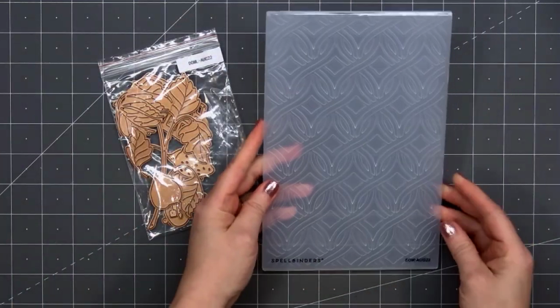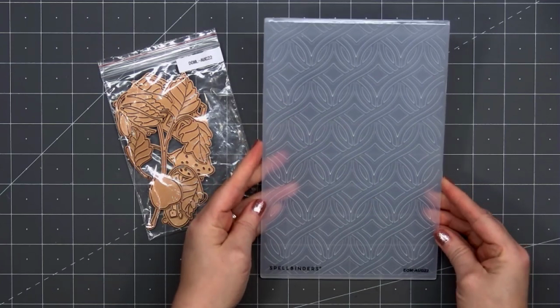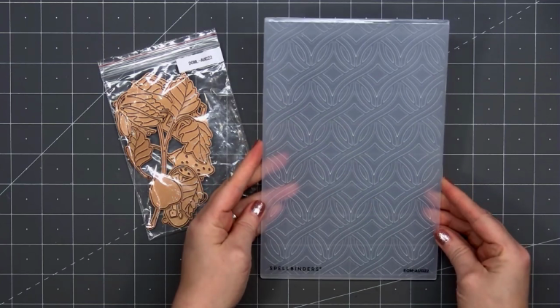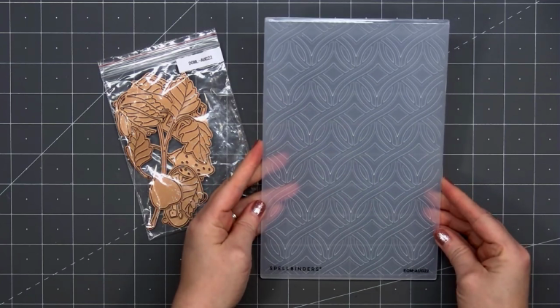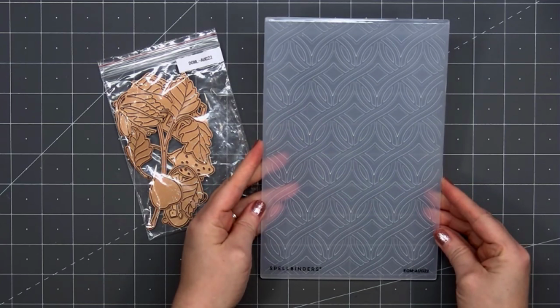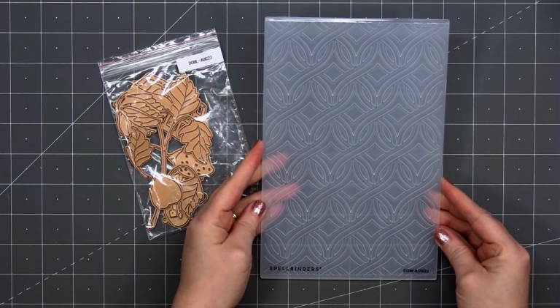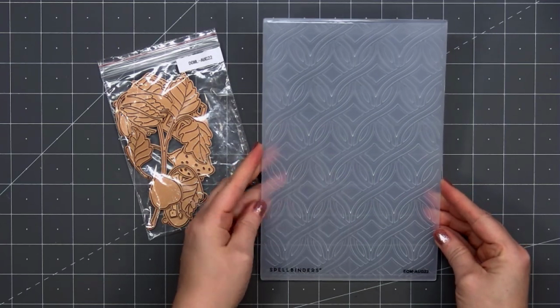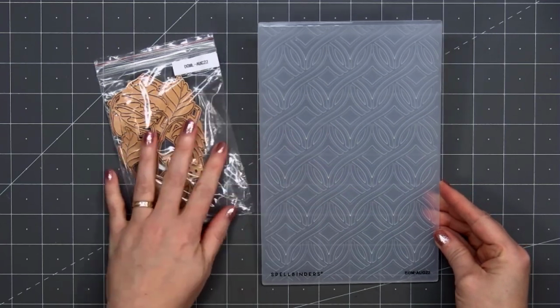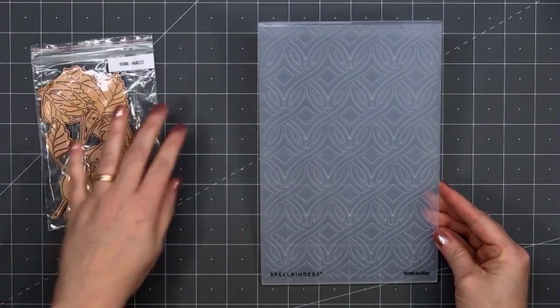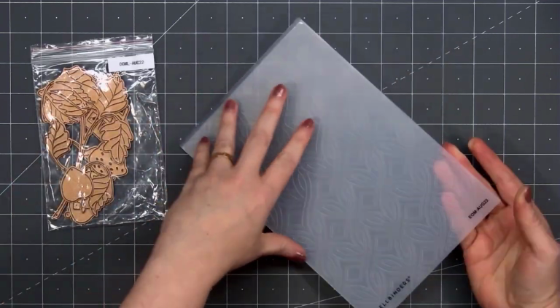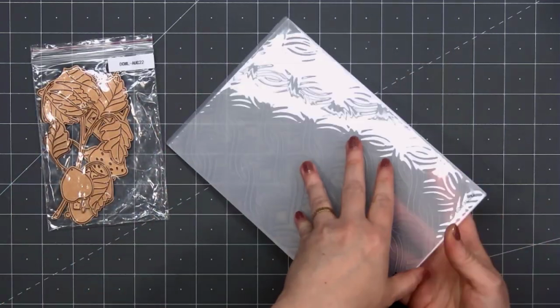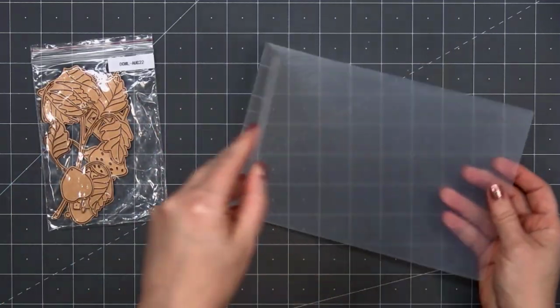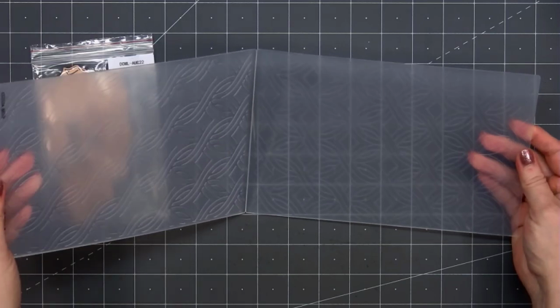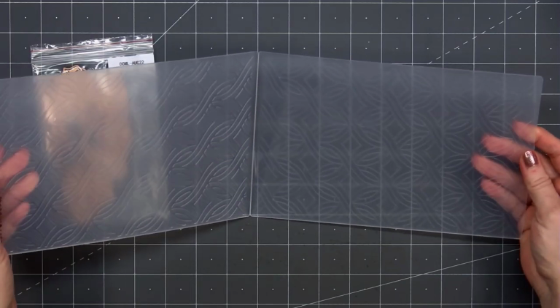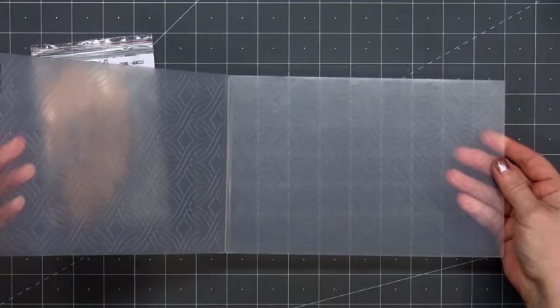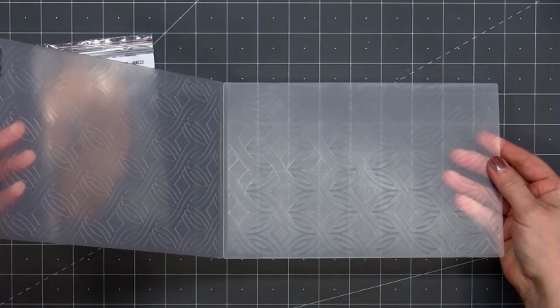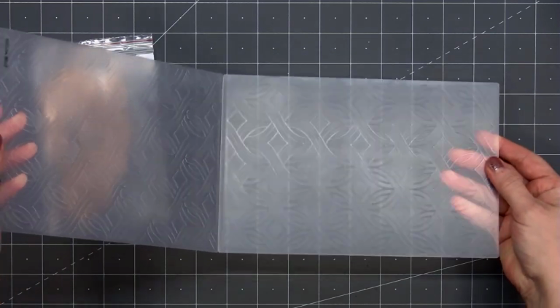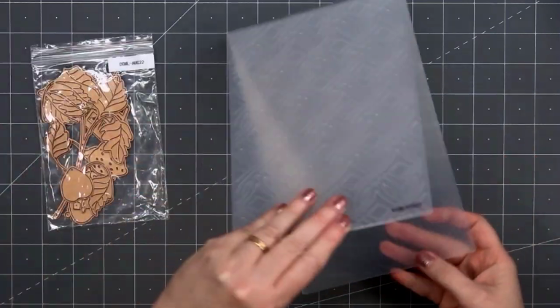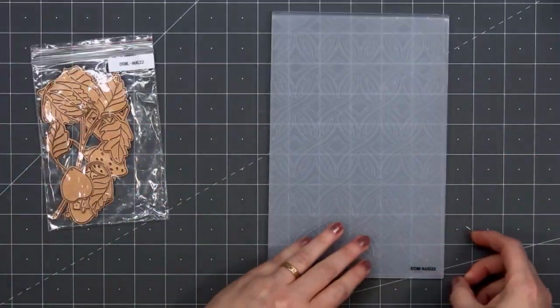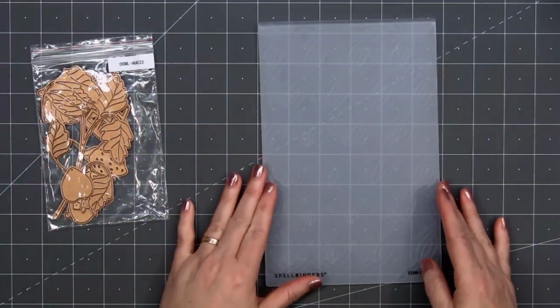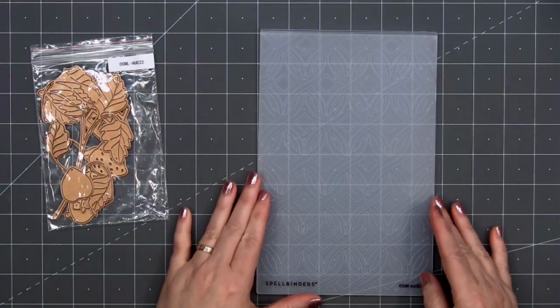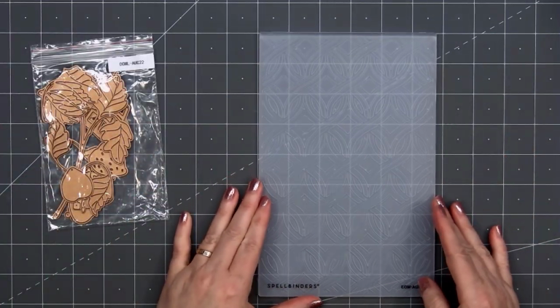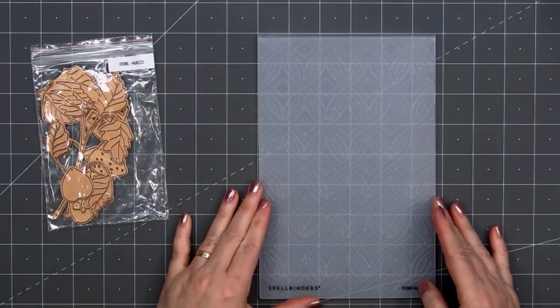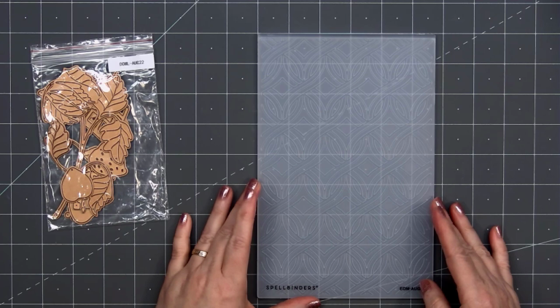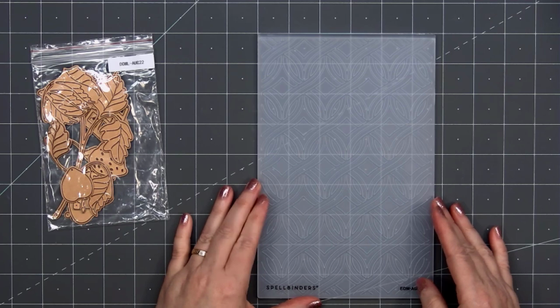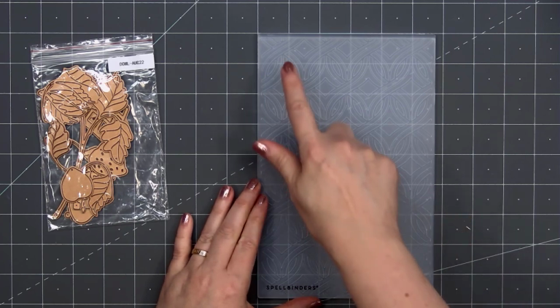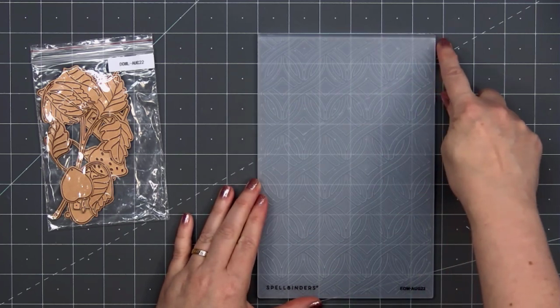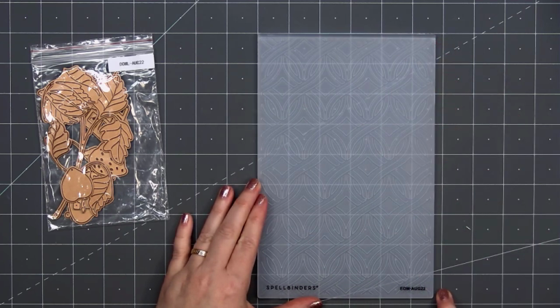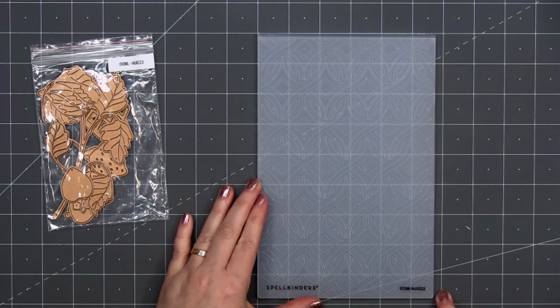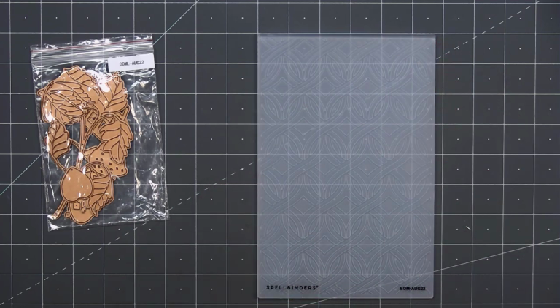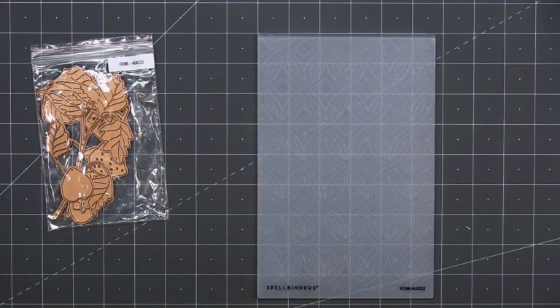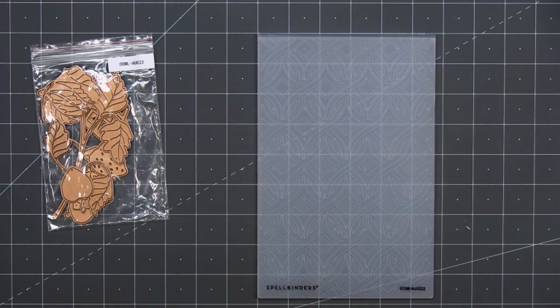Here's a look at the Embossing Folder, and I love this fun design. Their Embossing Folders are very large, almost 6 inches by 9 inches, so it should be big enough to cover most card sizes or projects.